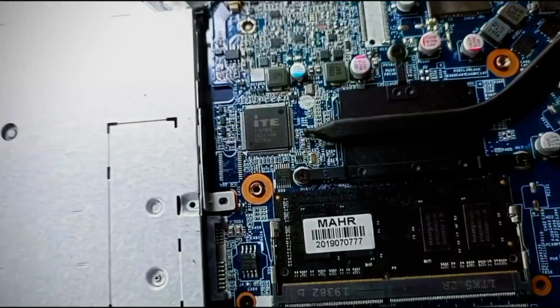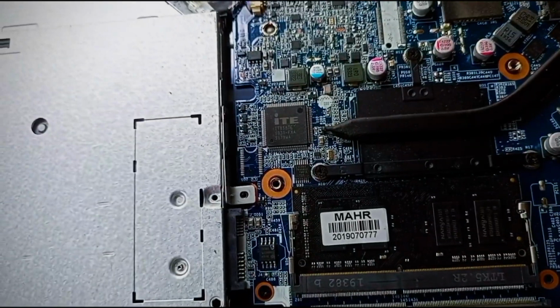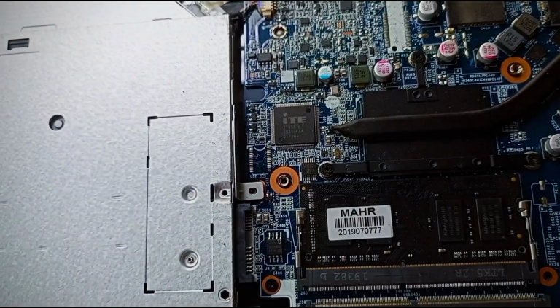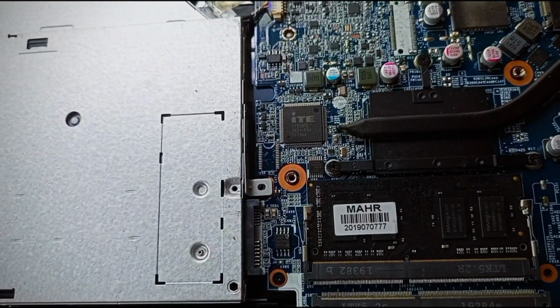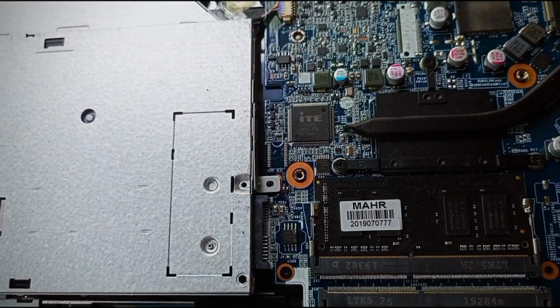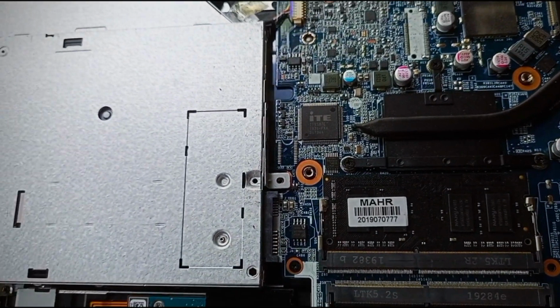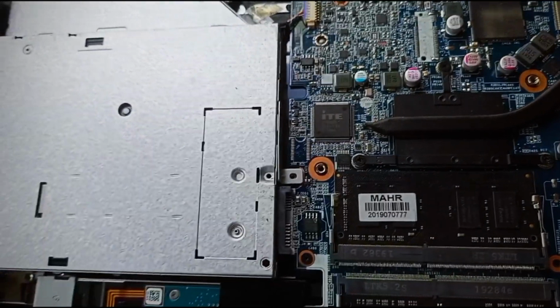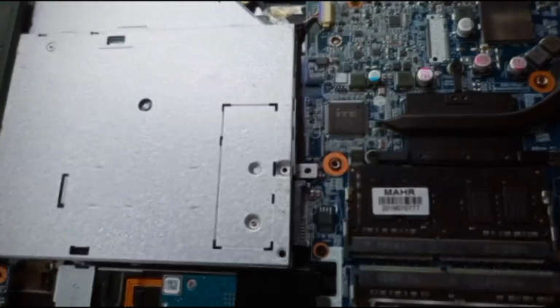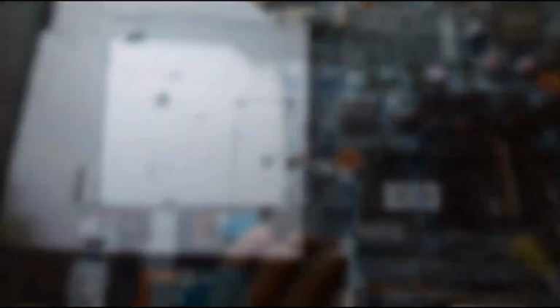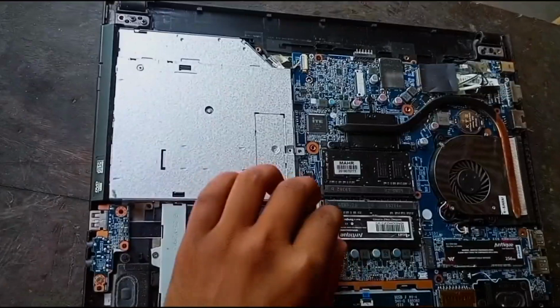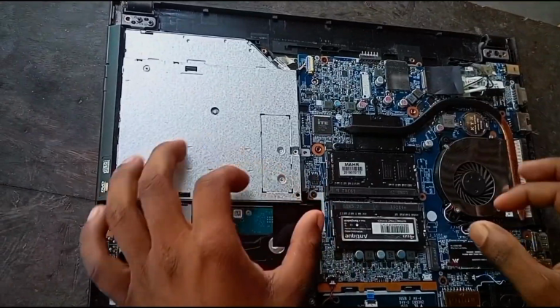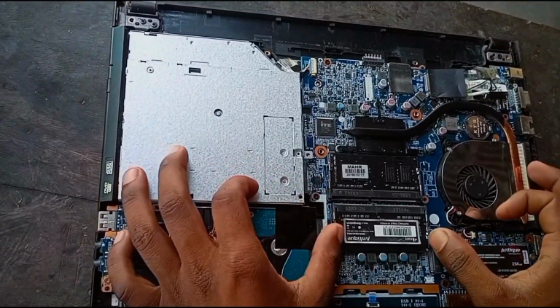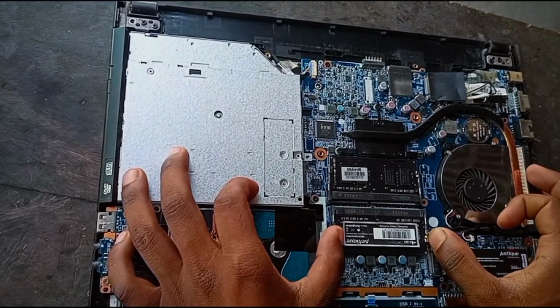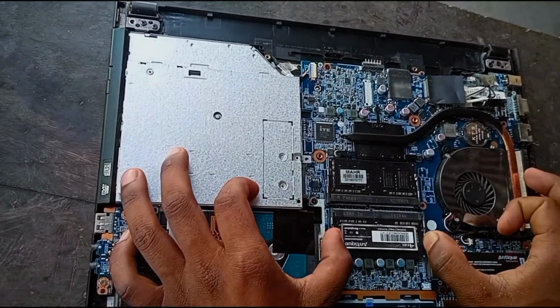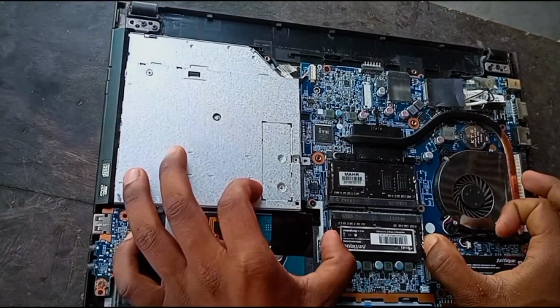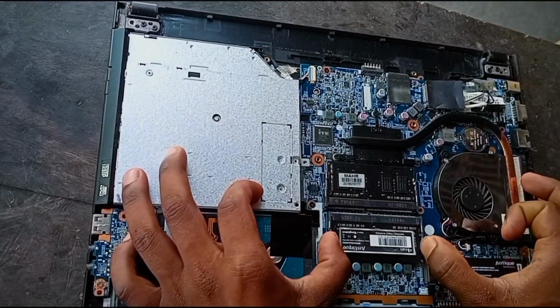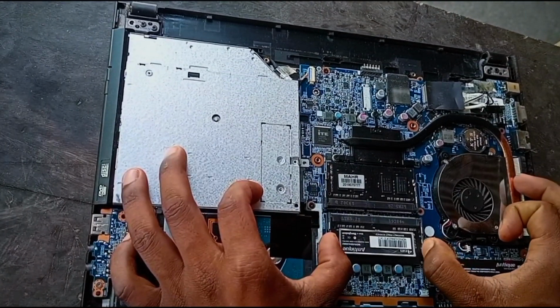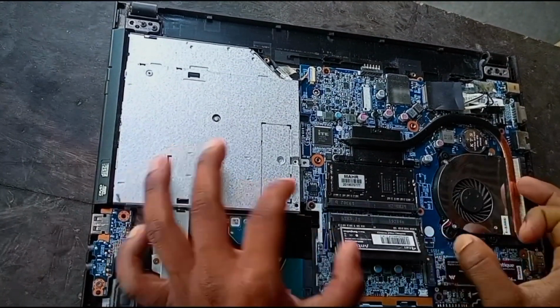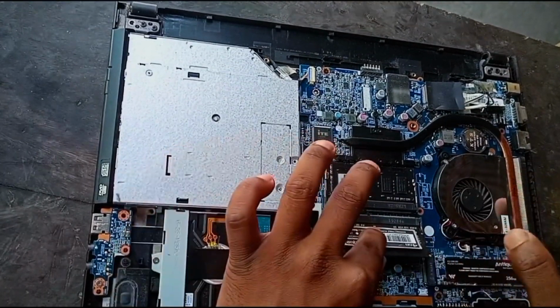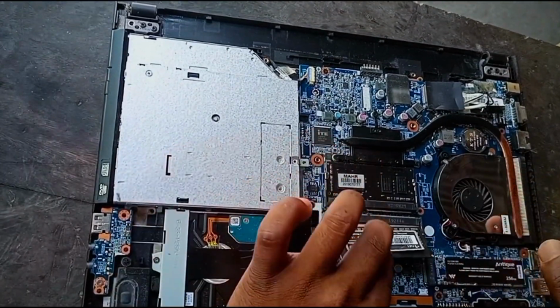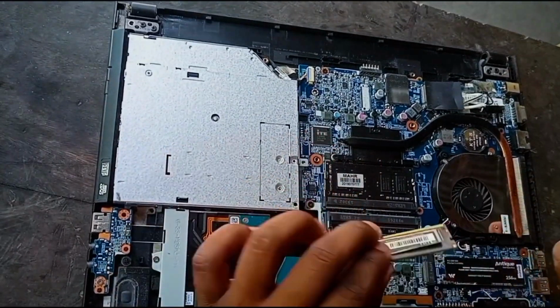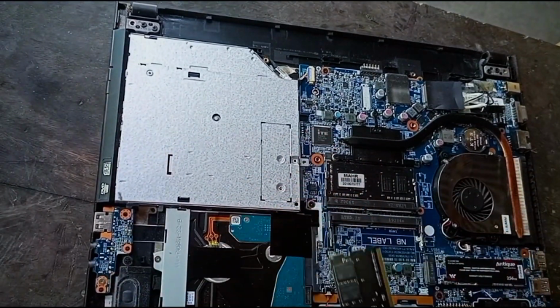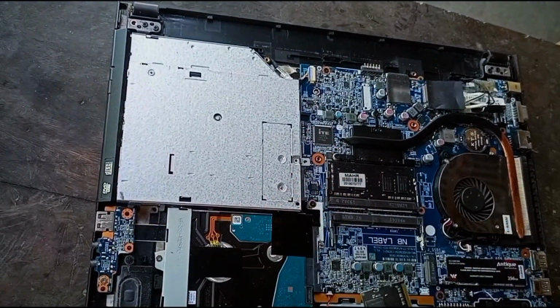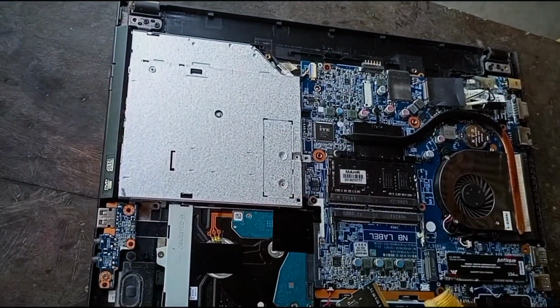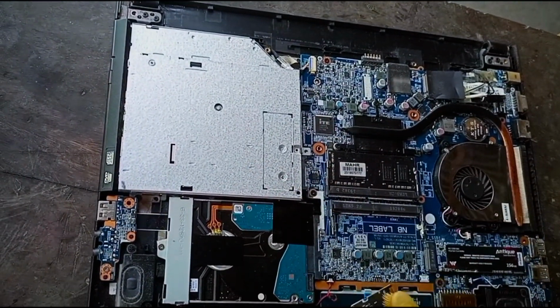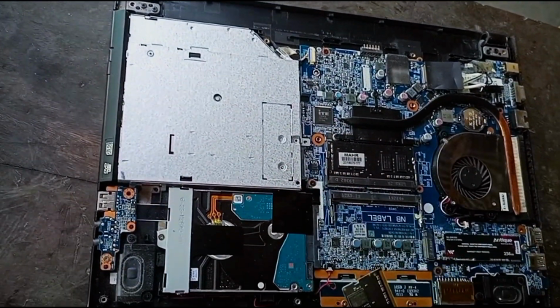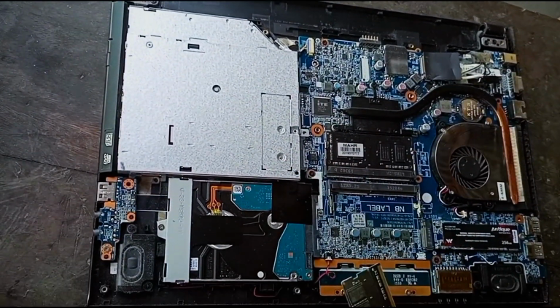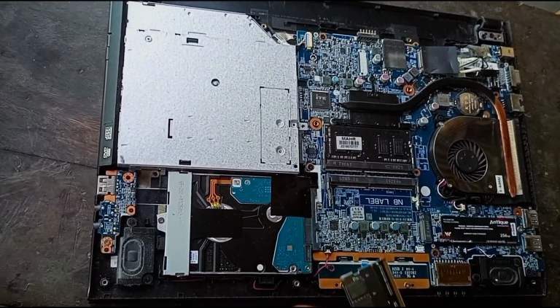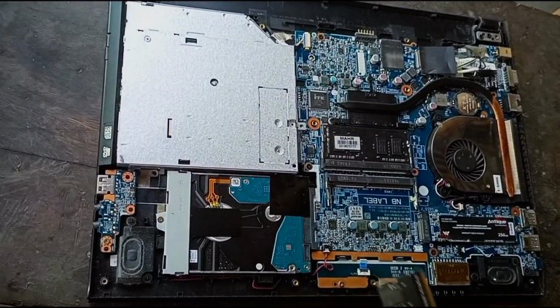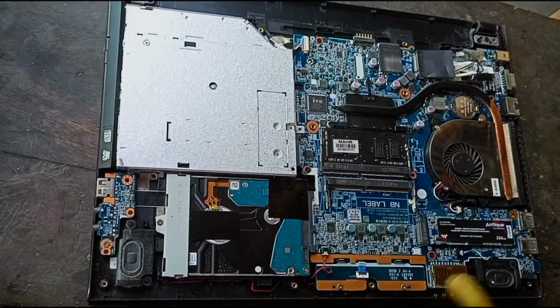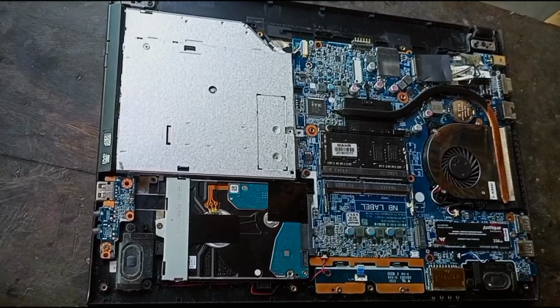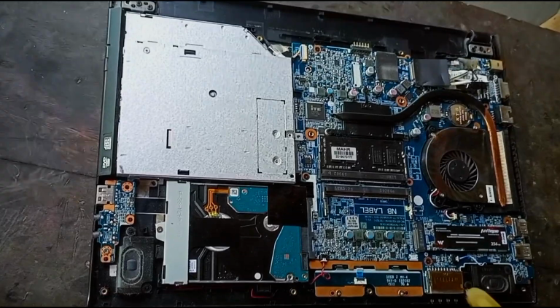So this is the update. This is the RAM. I will clean the RAM.